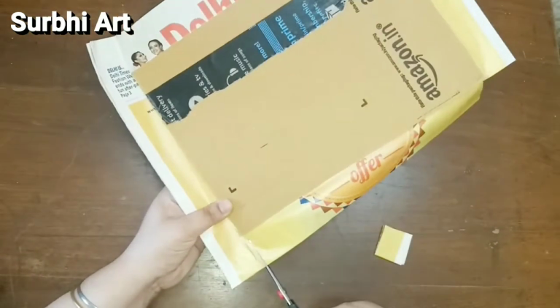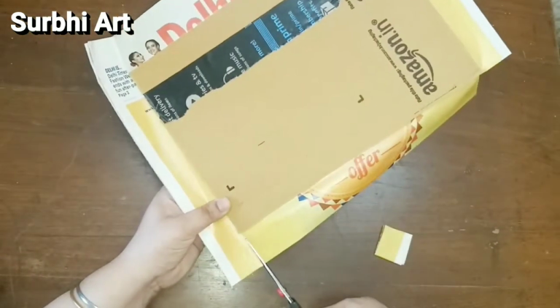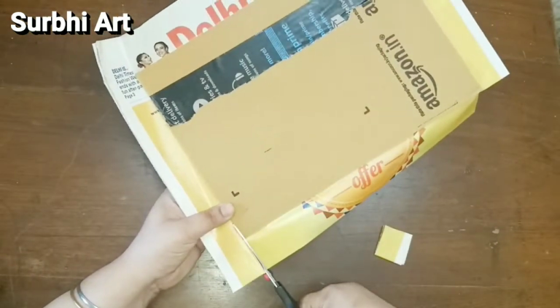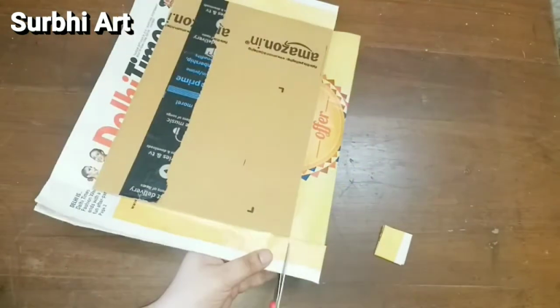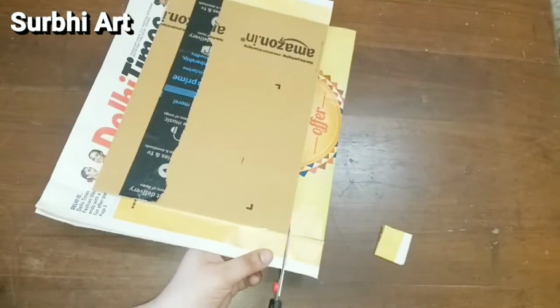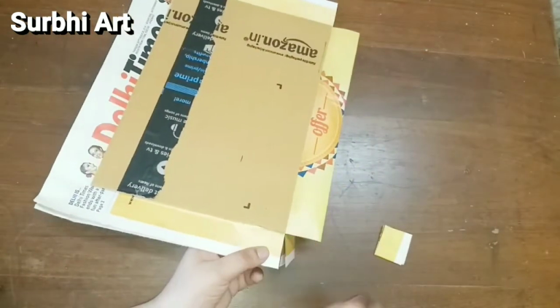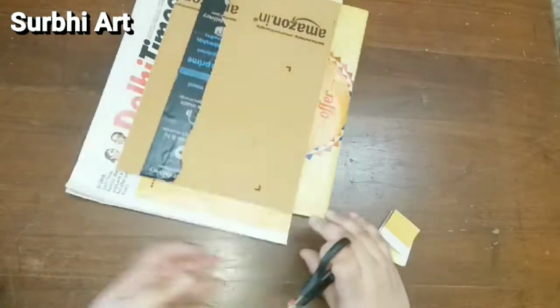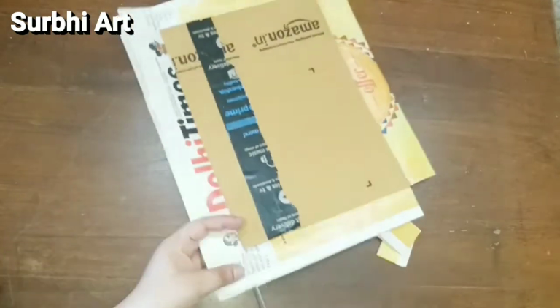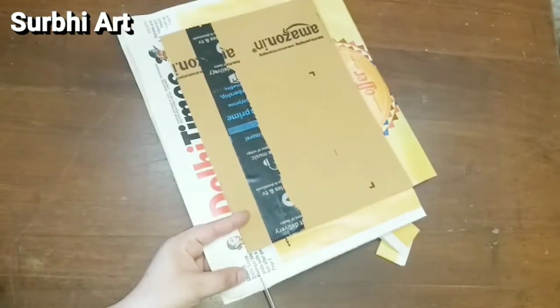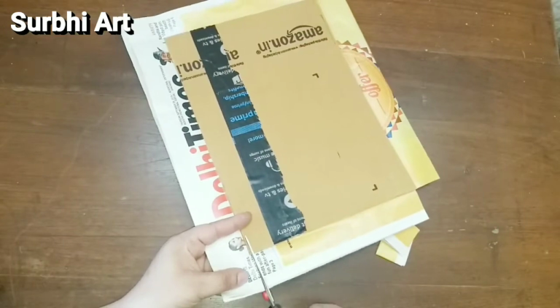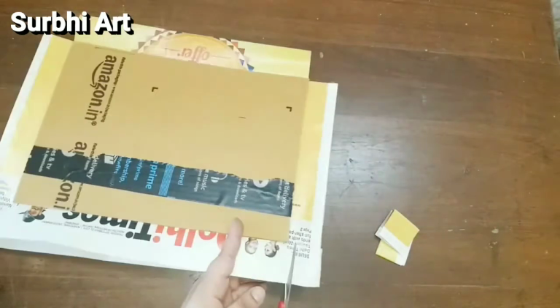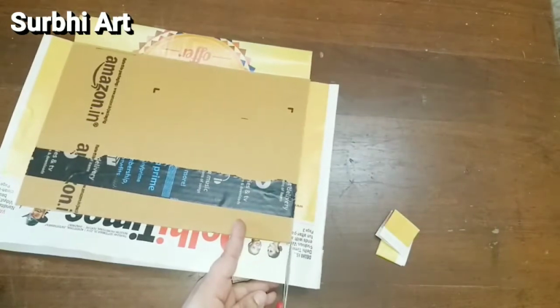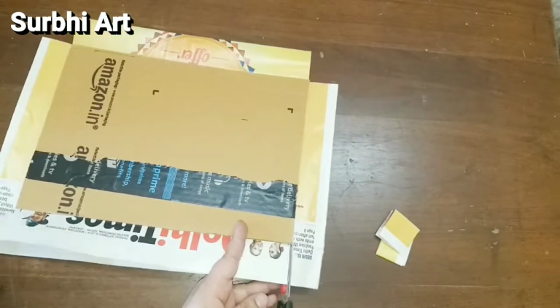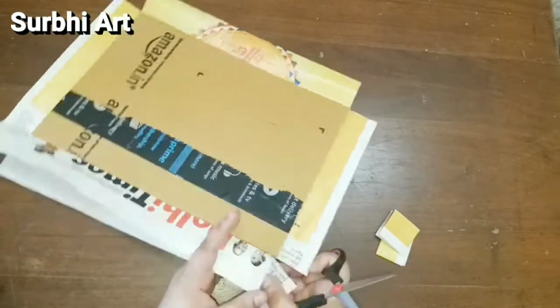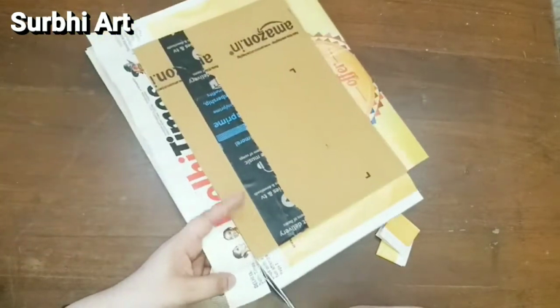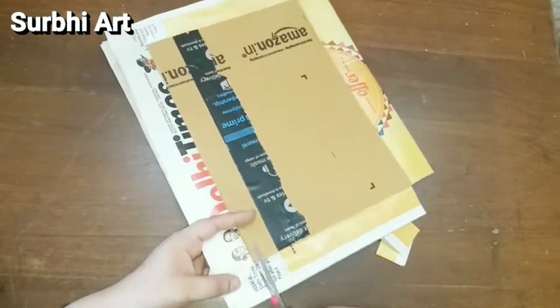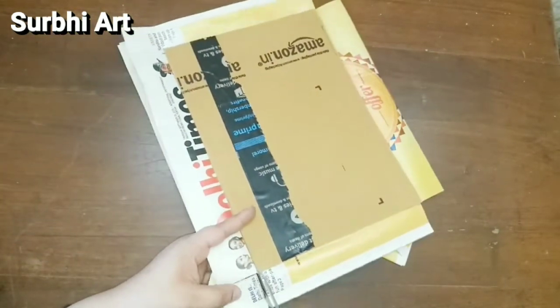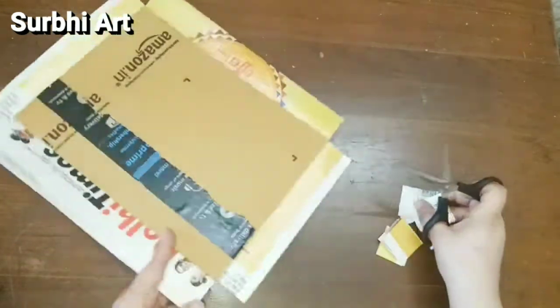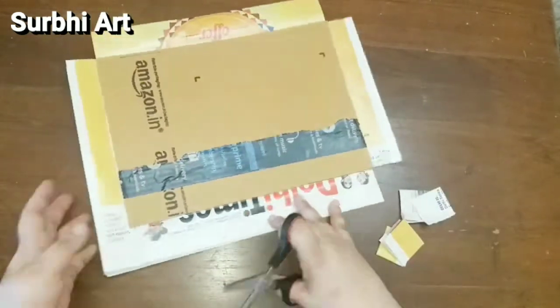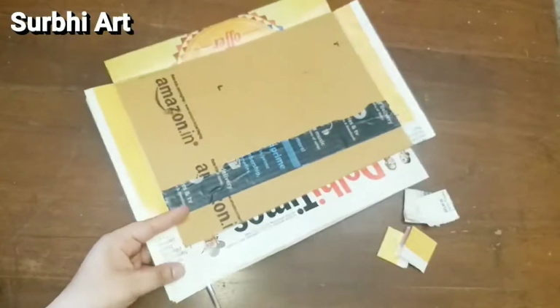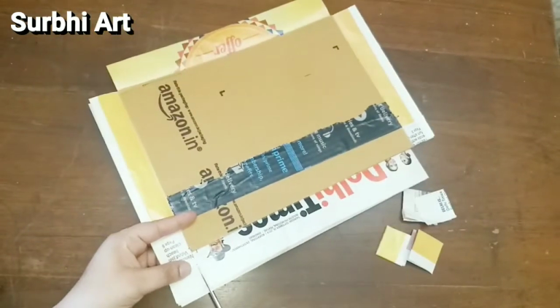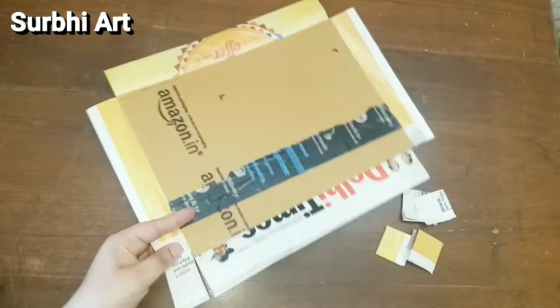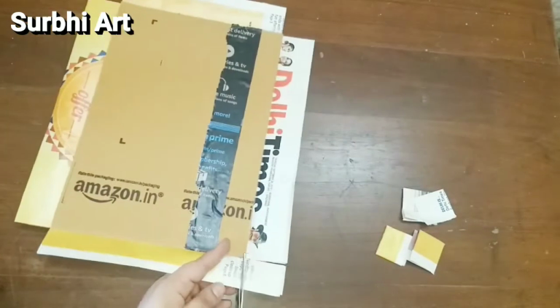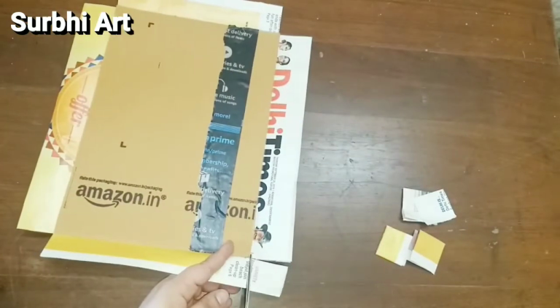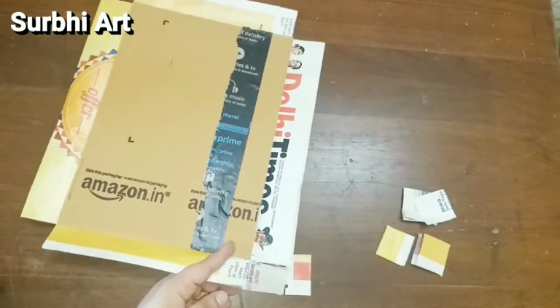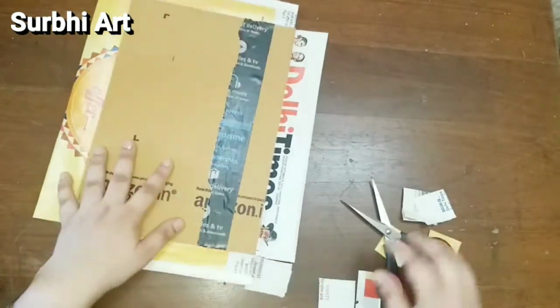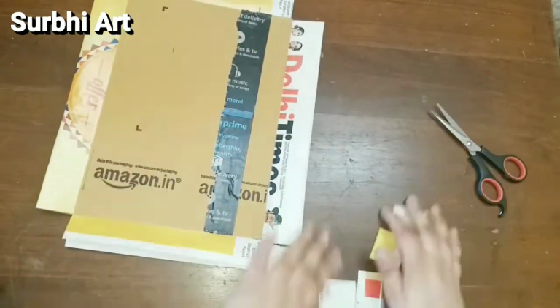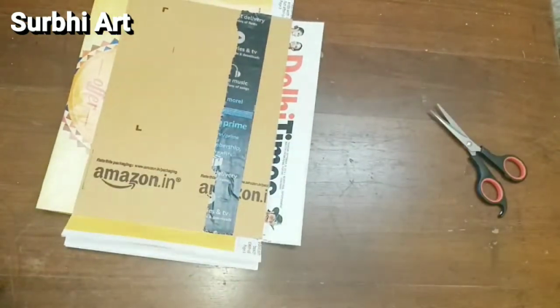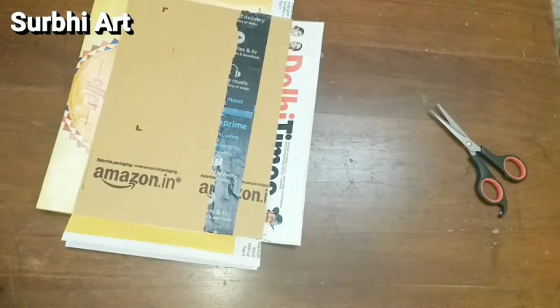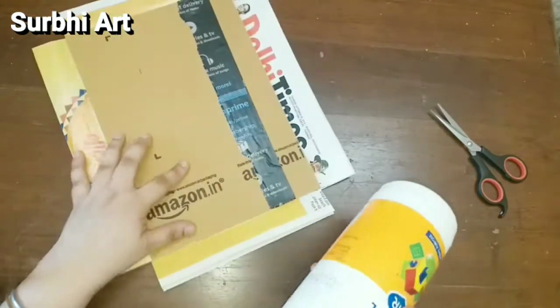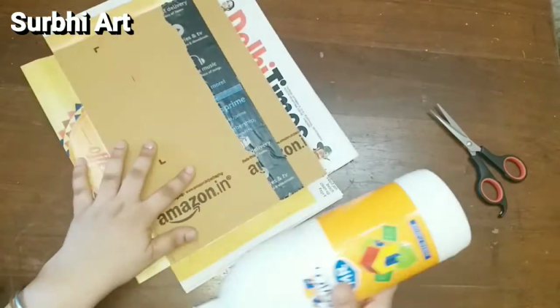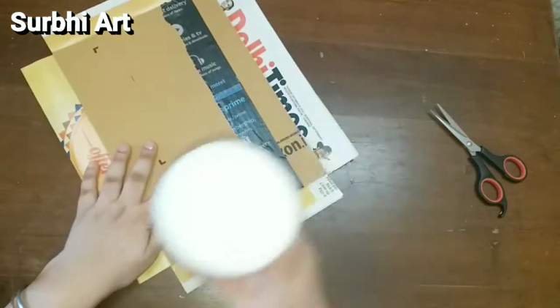We will cut the corners in a square shape so that we will get a neat look.